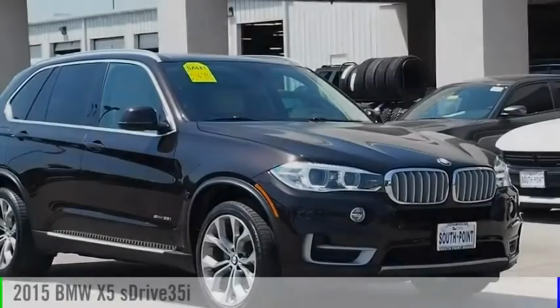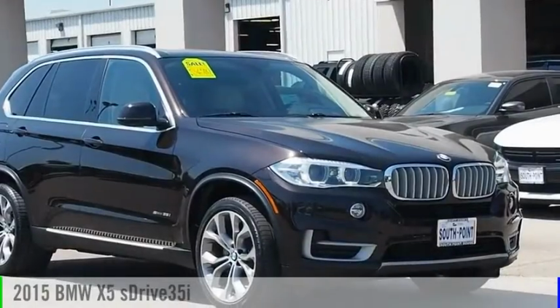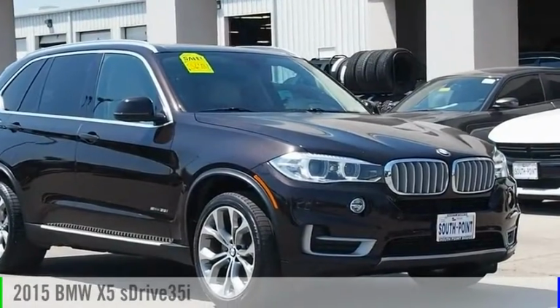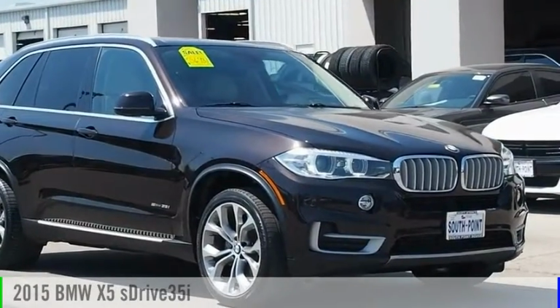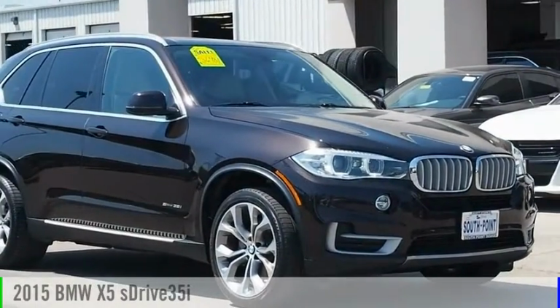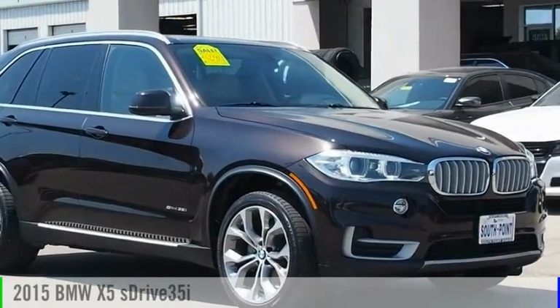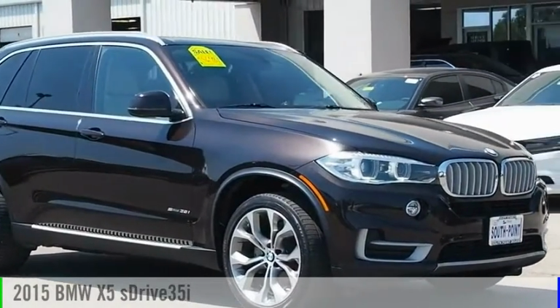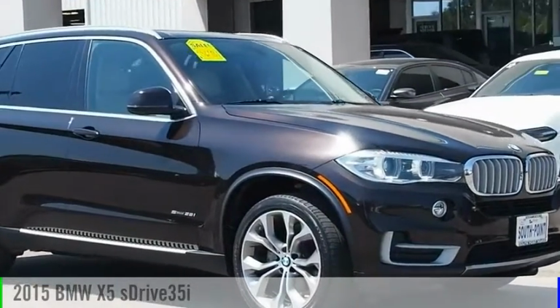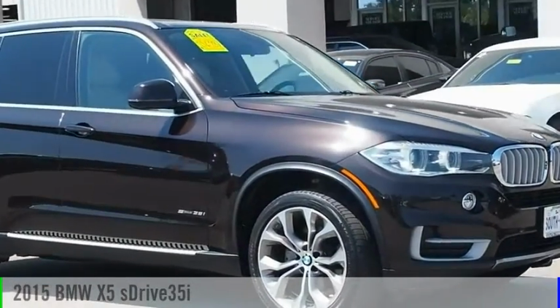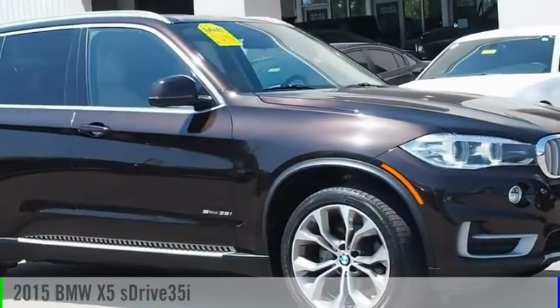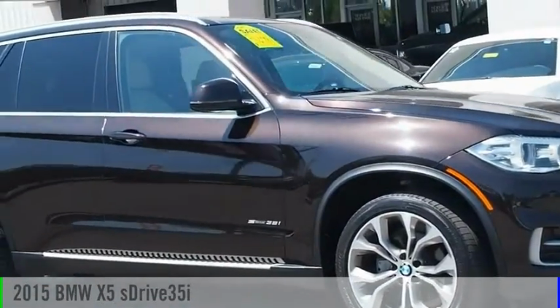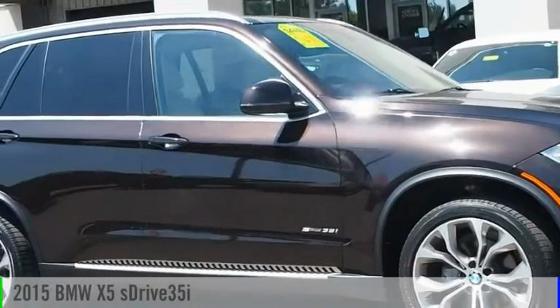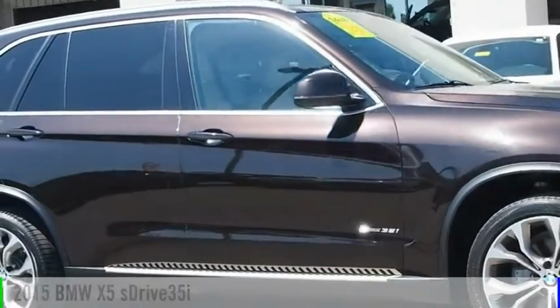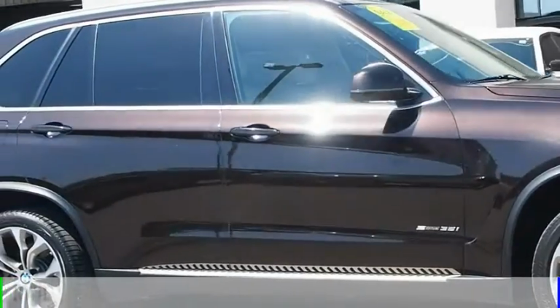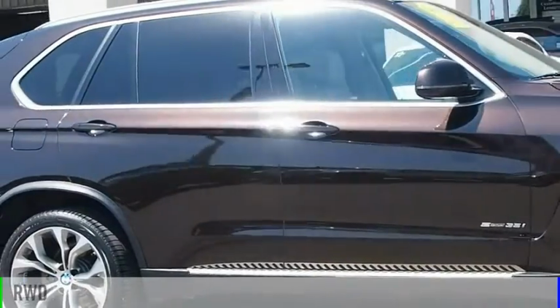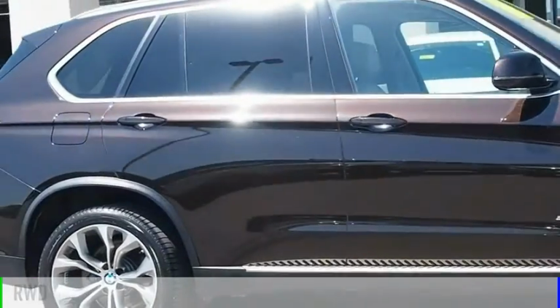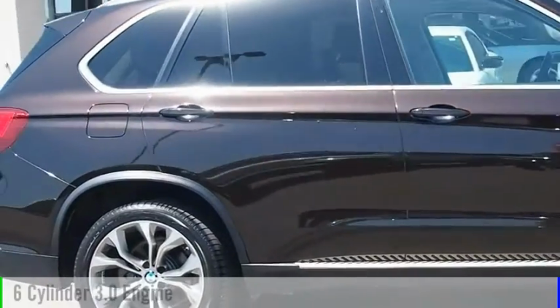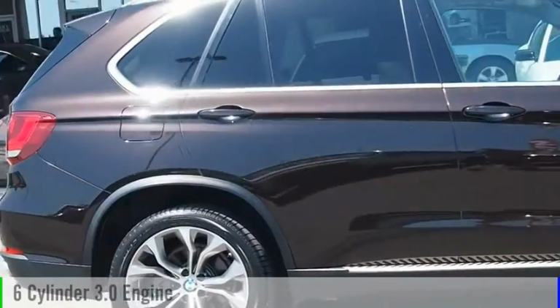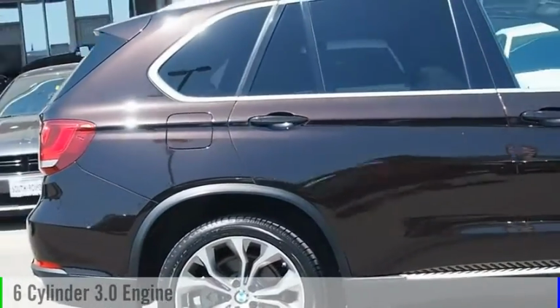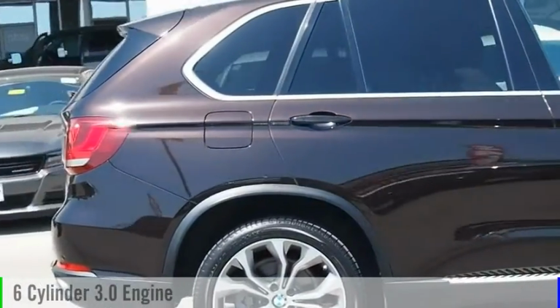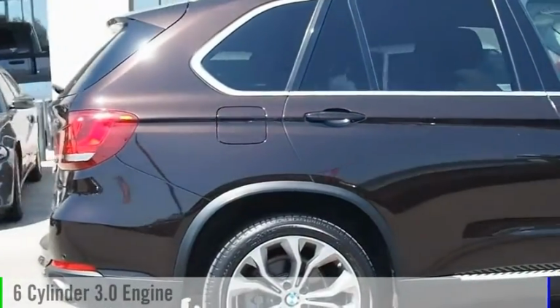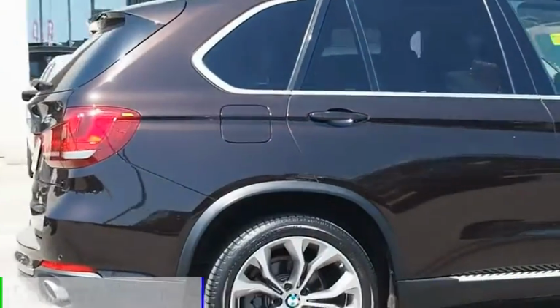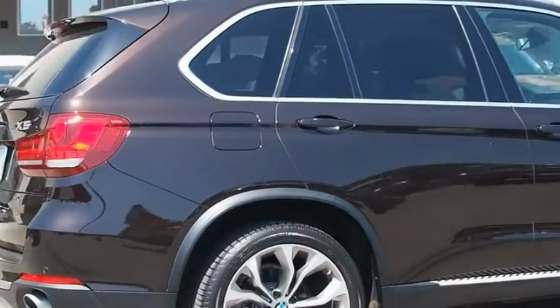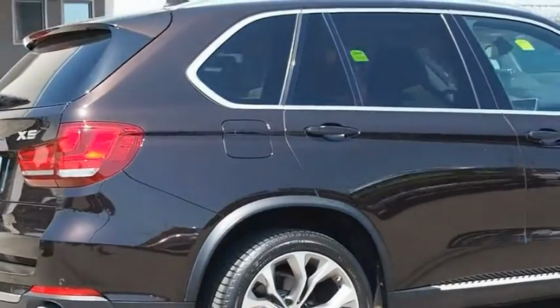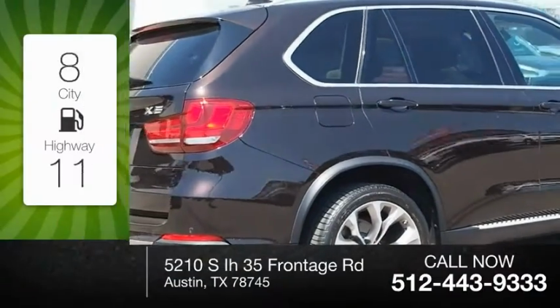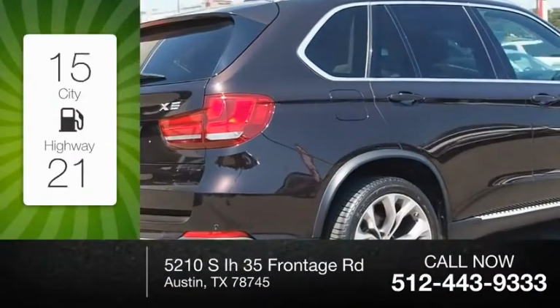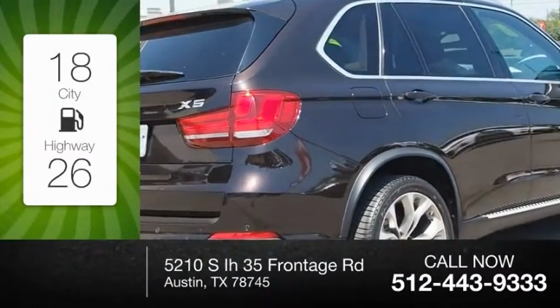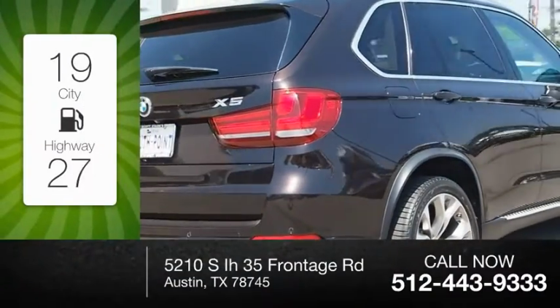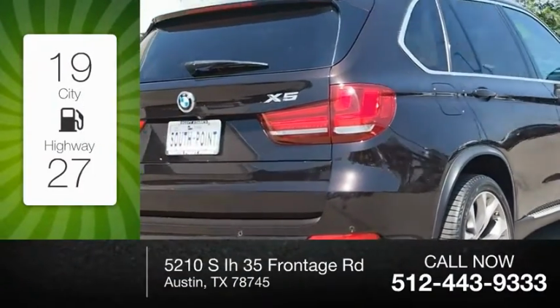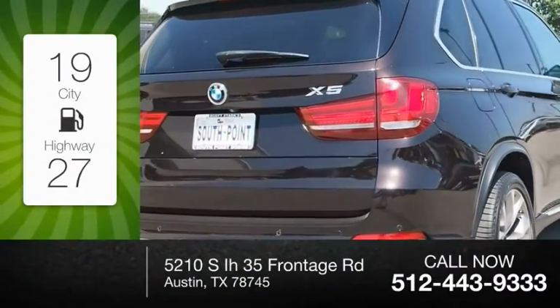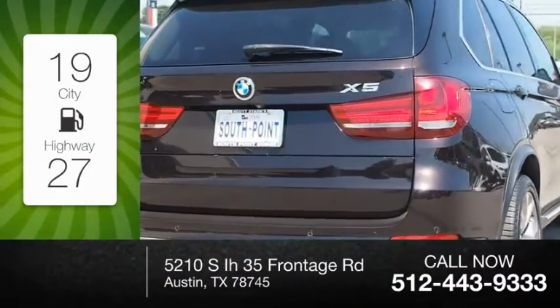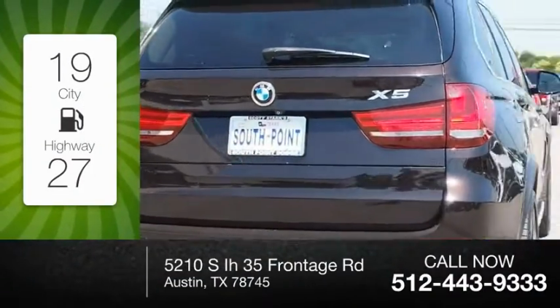Looking for the right vehicle? Check out the 2015 X5. This vehicle is powered by a rear-wheel drive, six-cylinder, 3.0-liter engine. Great fuel efficiency saves you money by requiring fewer trips to the gas station.